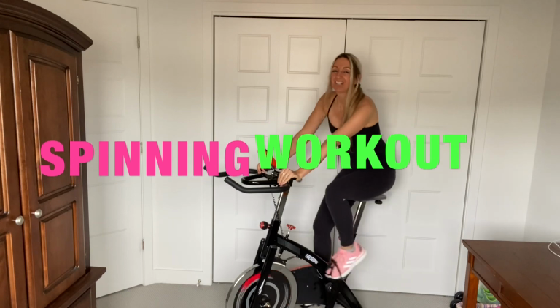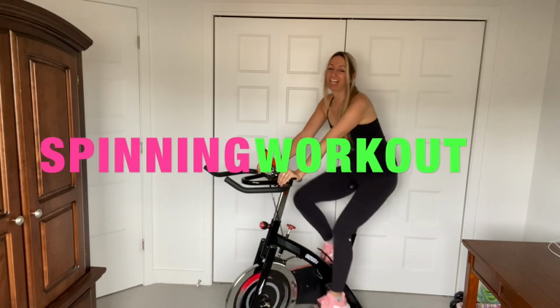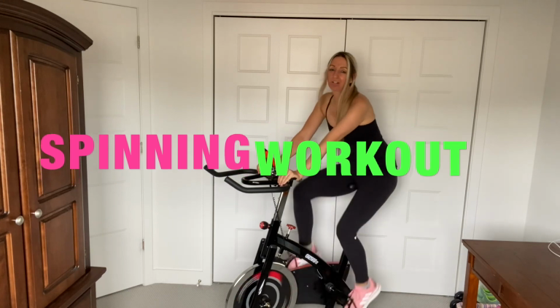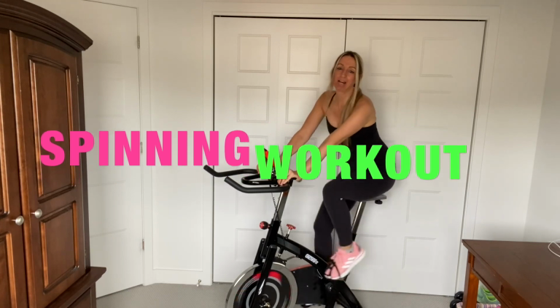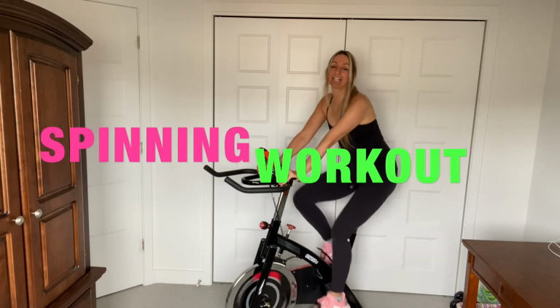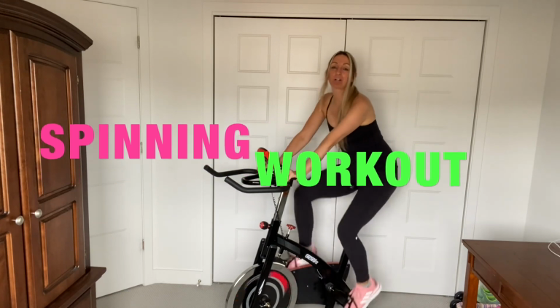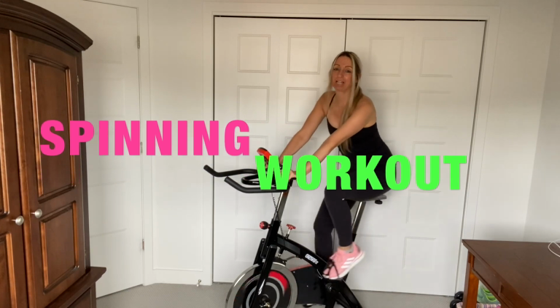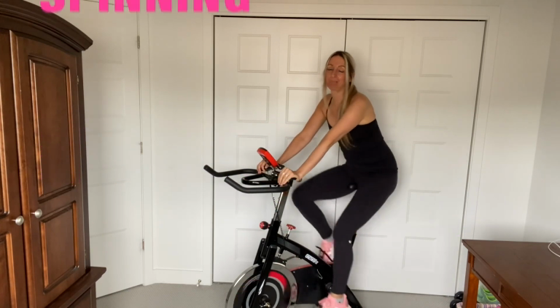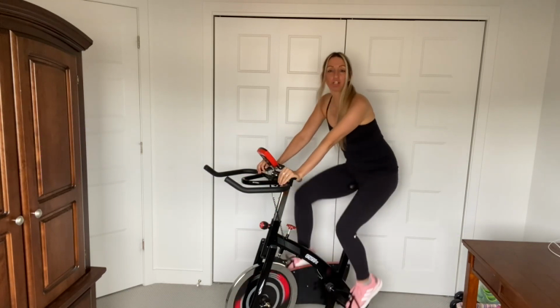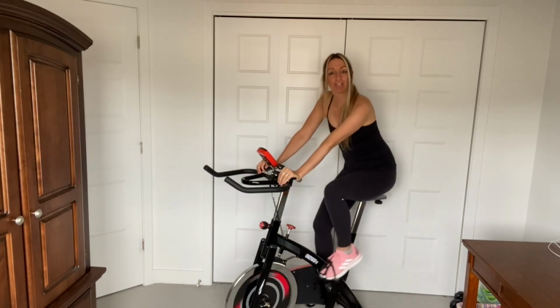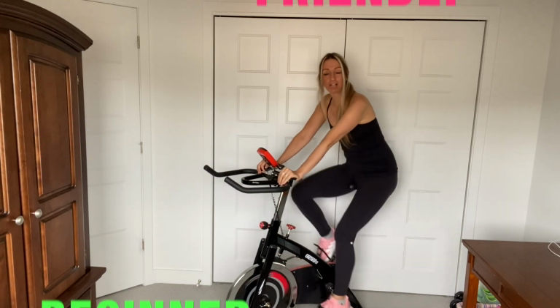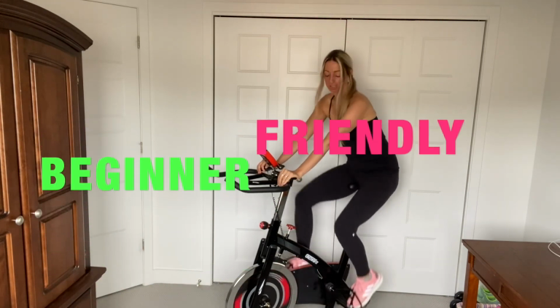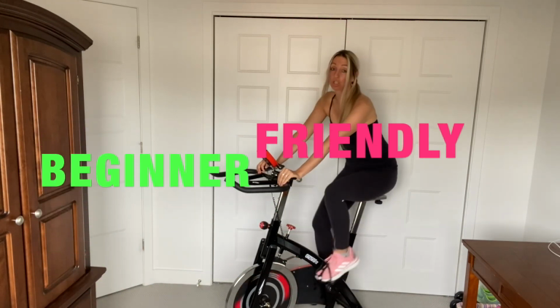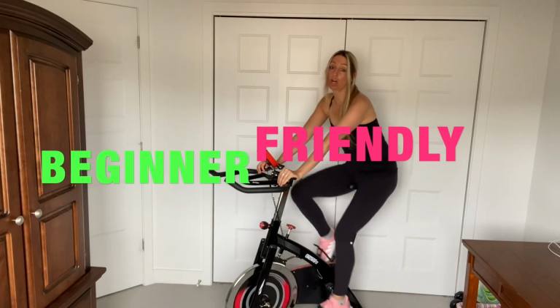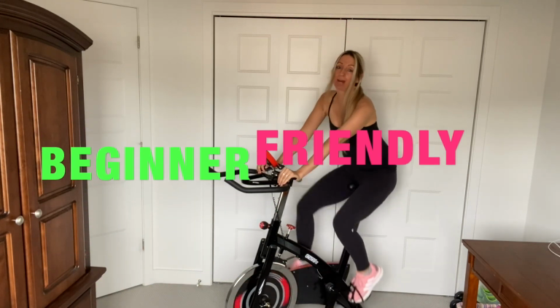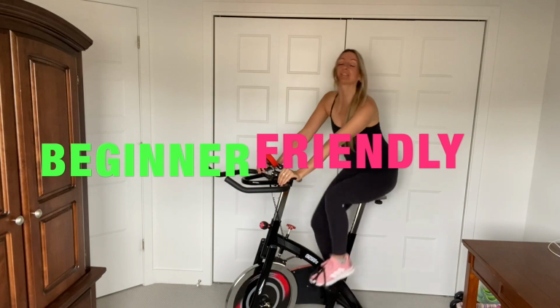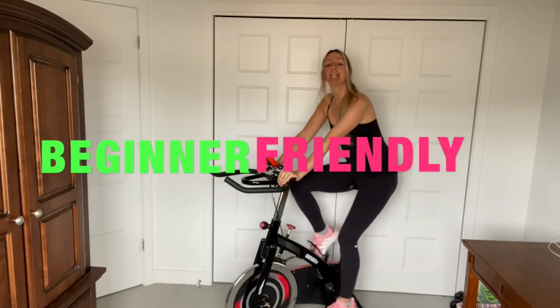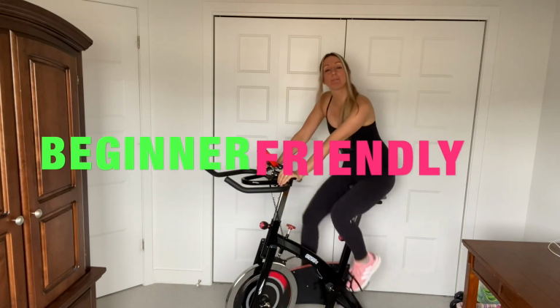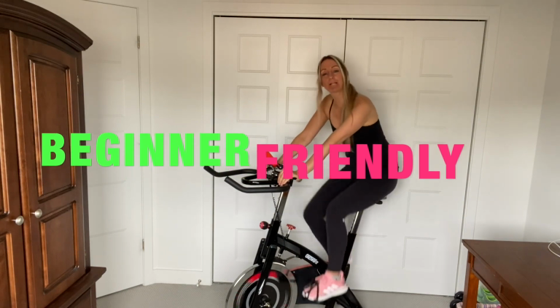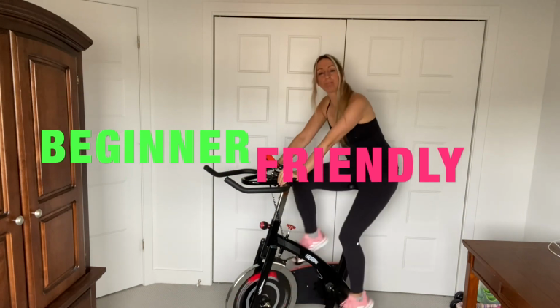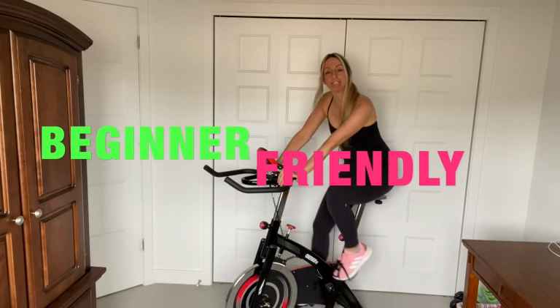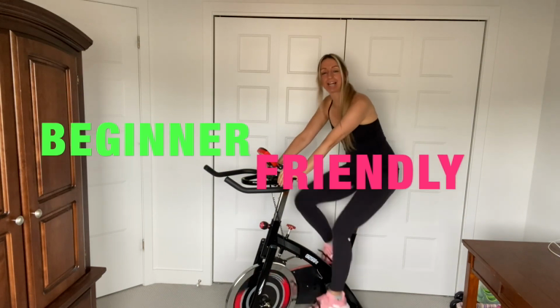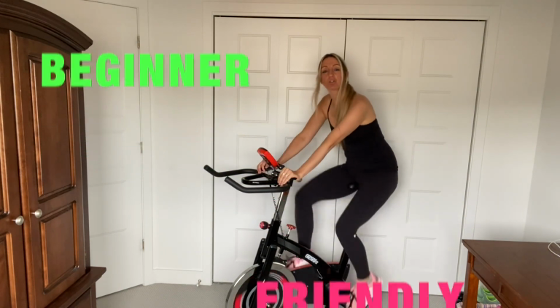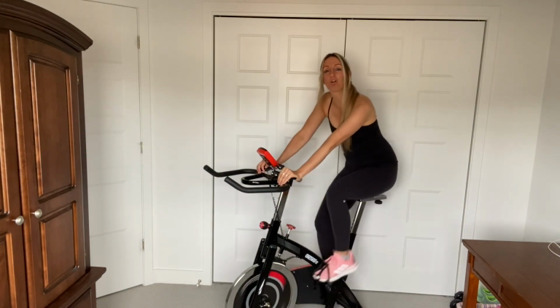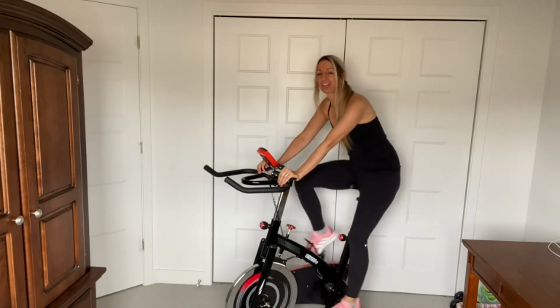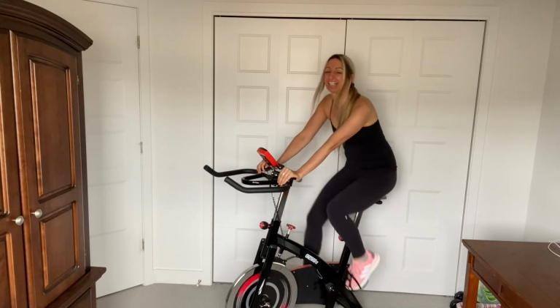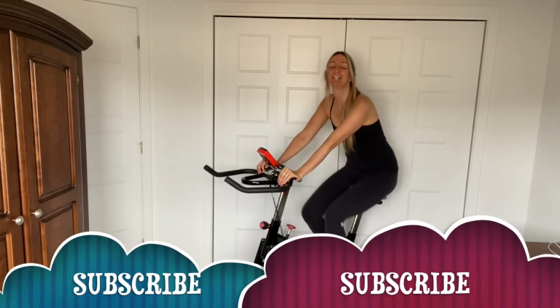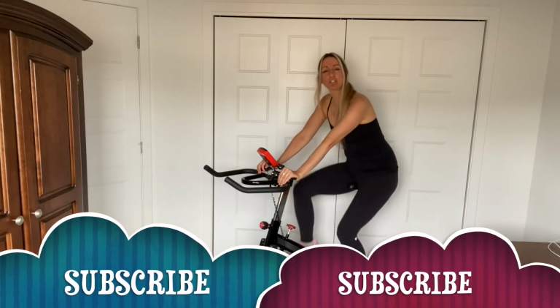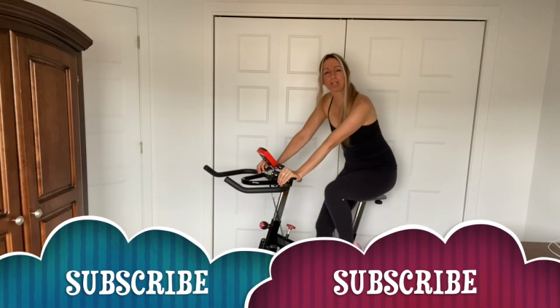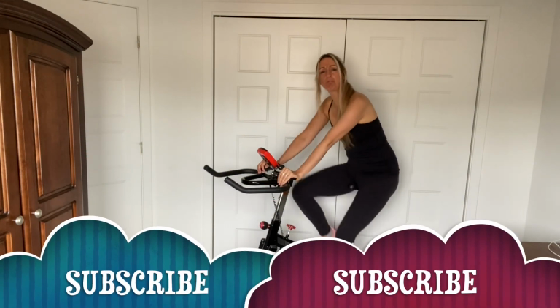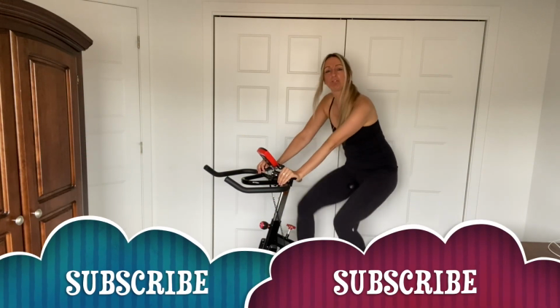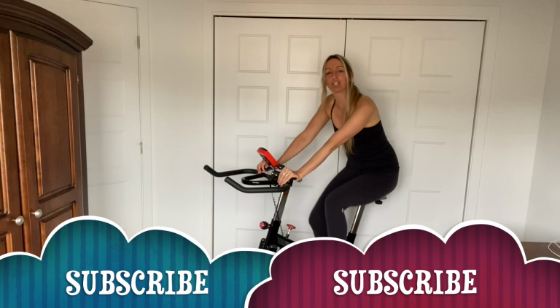So get on your bike and start pedaling. Make sure your feet are nice and secure on the pedals. Keep your belly button pulled in, nice strong core, you guys. Just do what's comfortable for you.